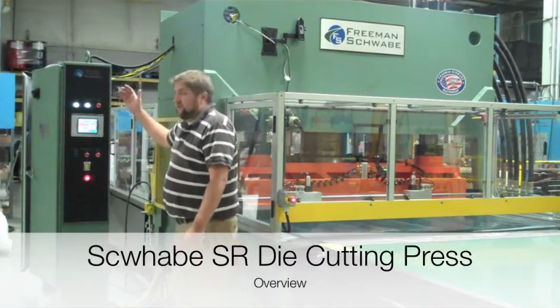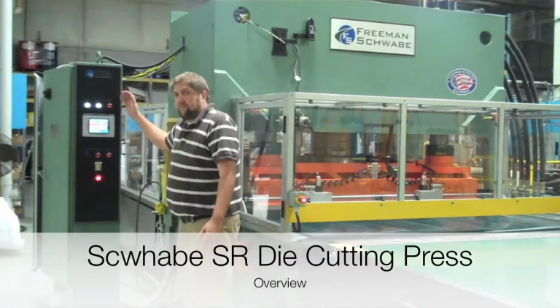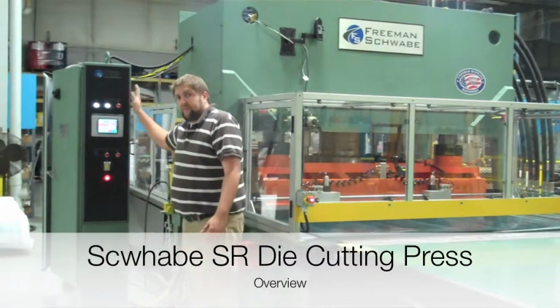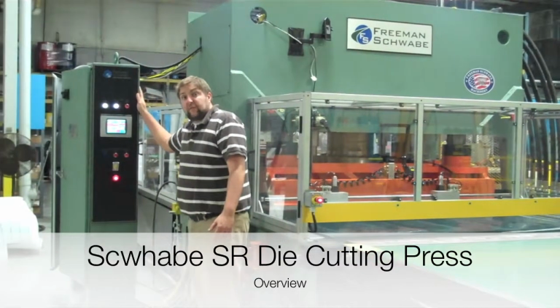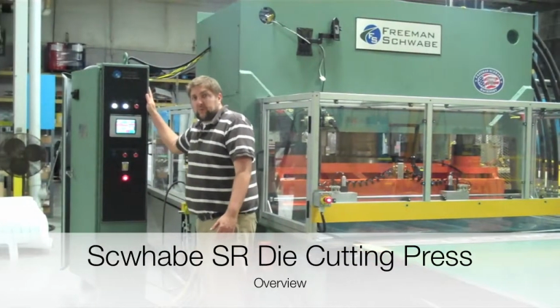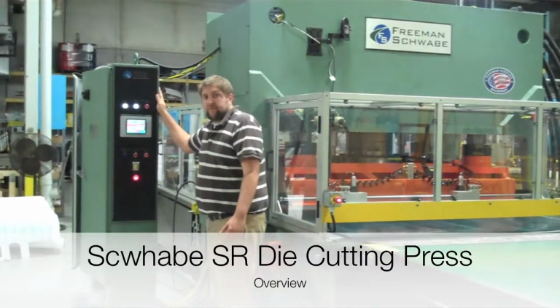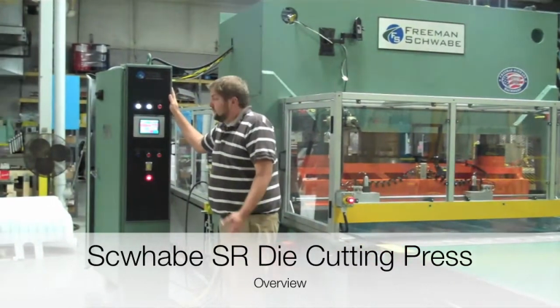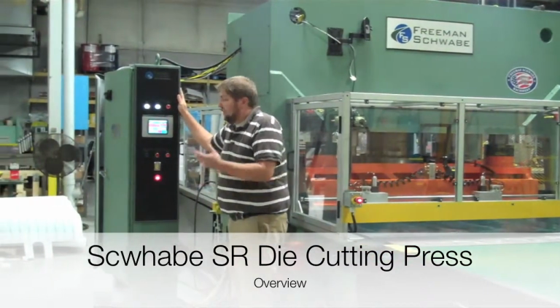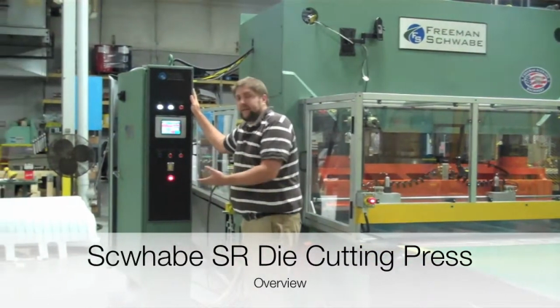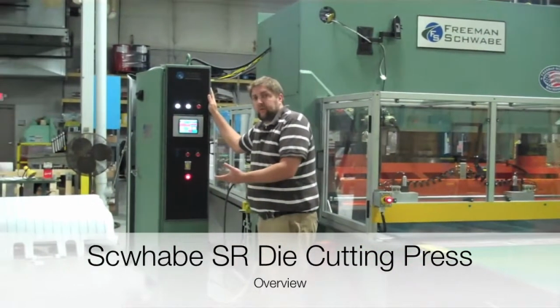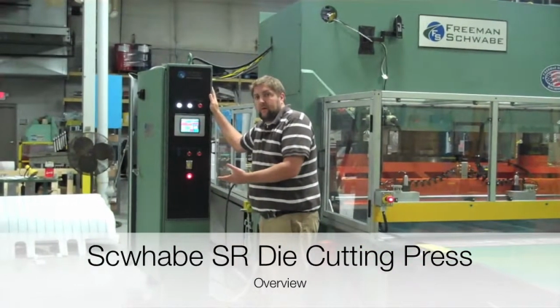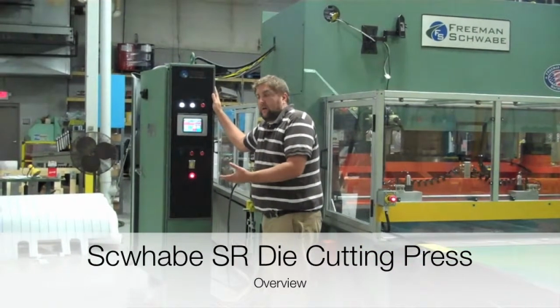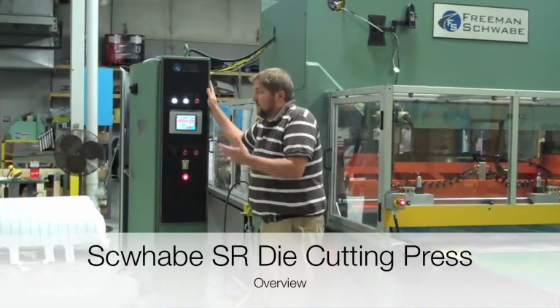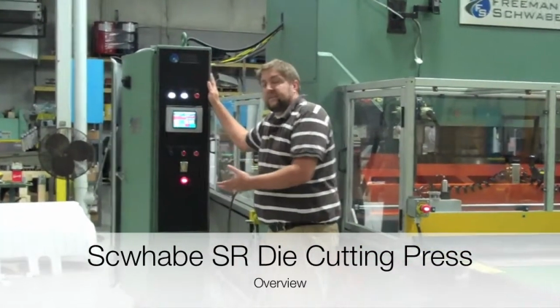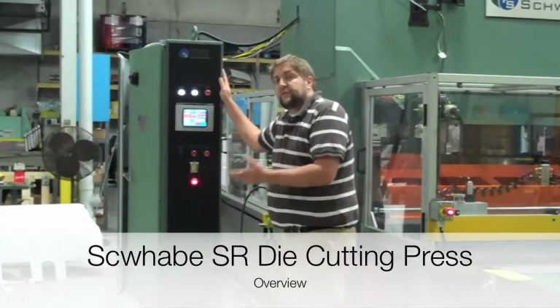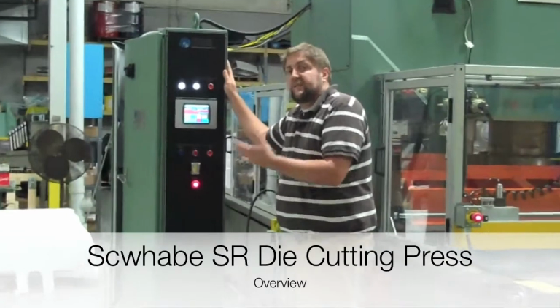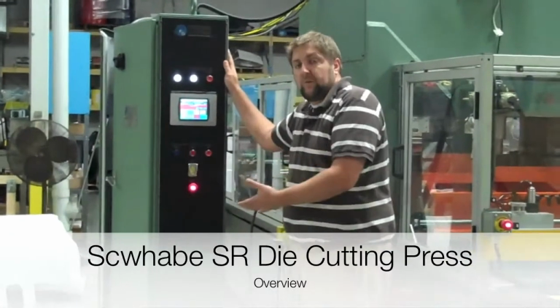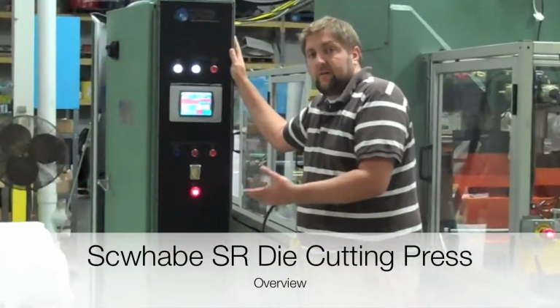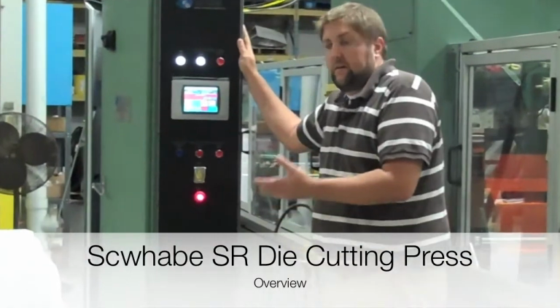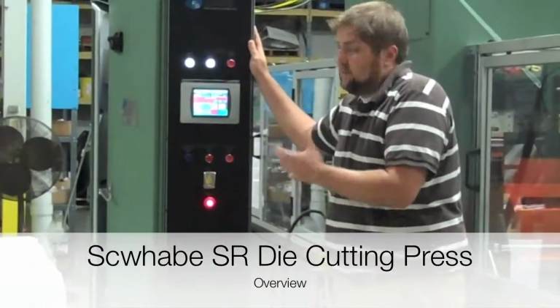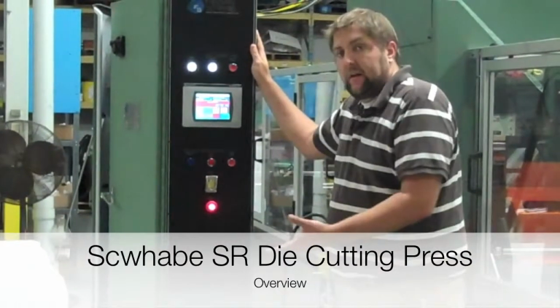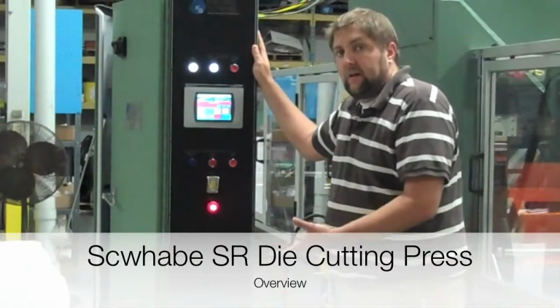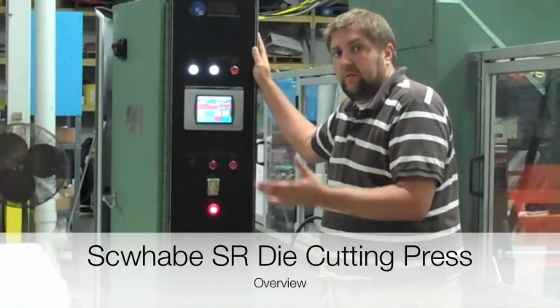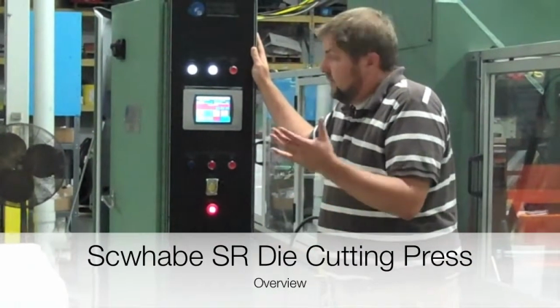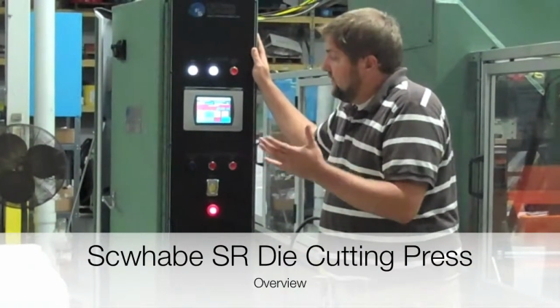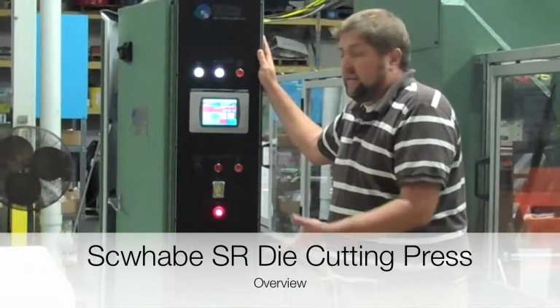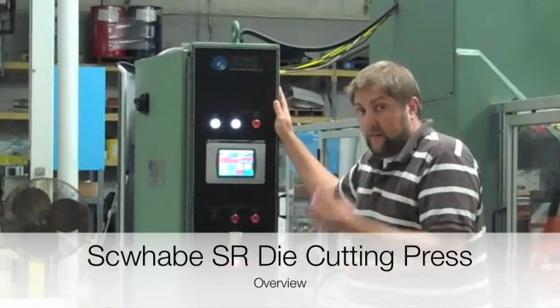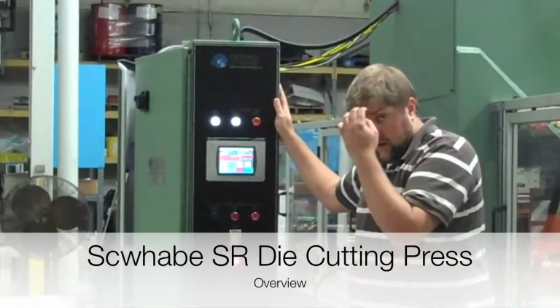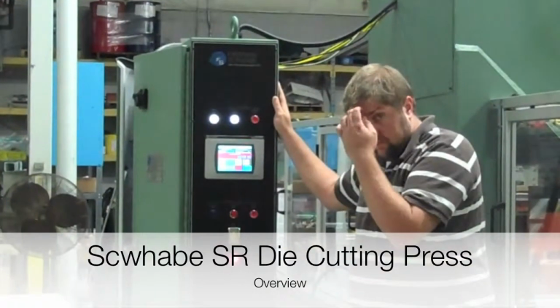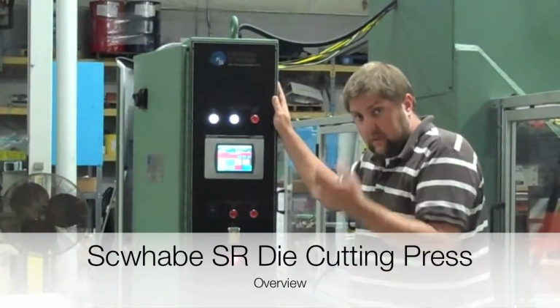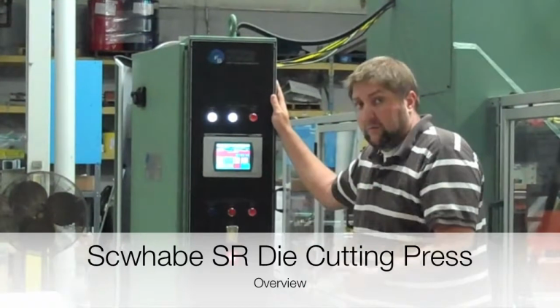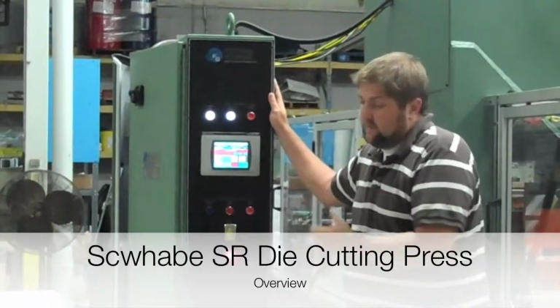First off, every Freeman Schwabe machine comes with Allen Bradley controls — very easy to source, very easy to work with, and you can get them just about anywhere, so if you have any electrical problems they're simple to address.